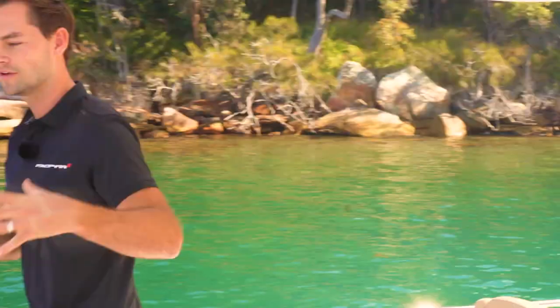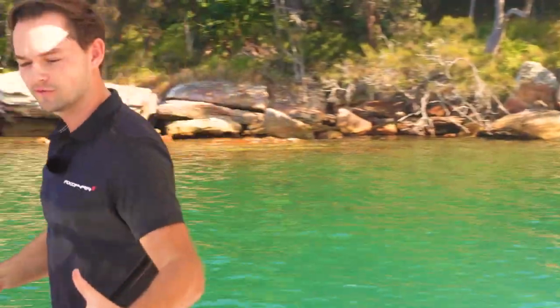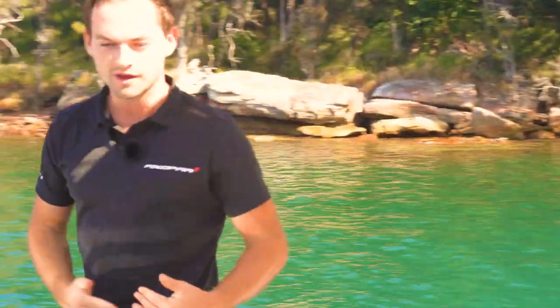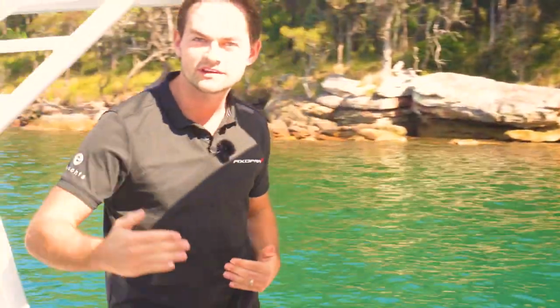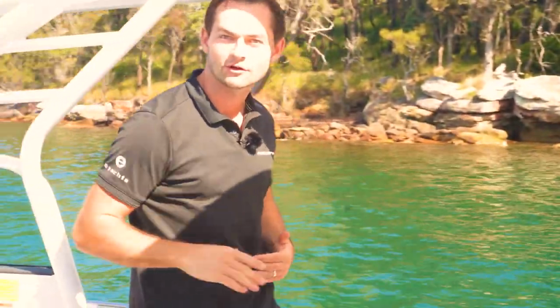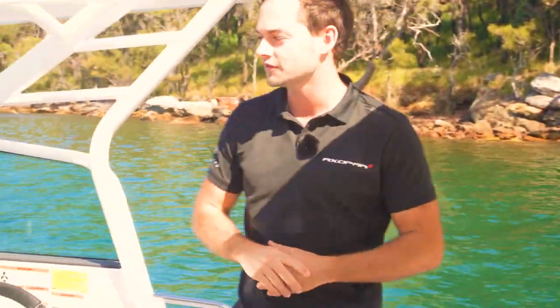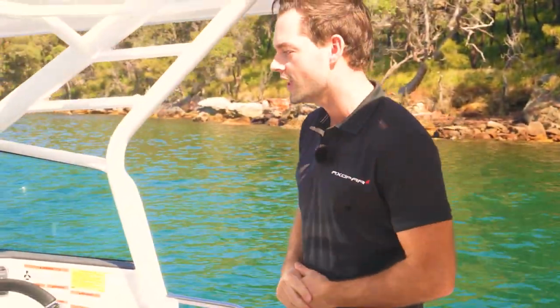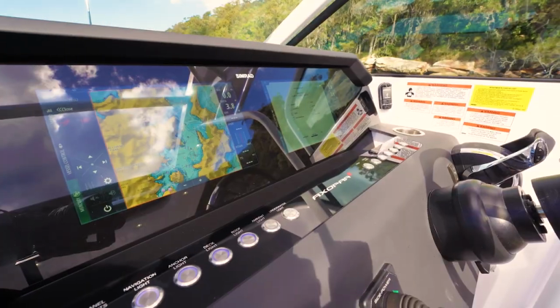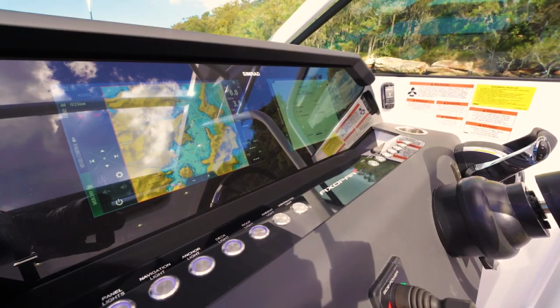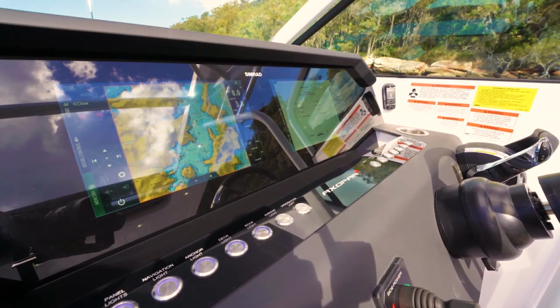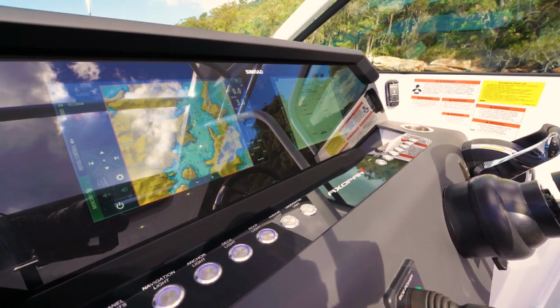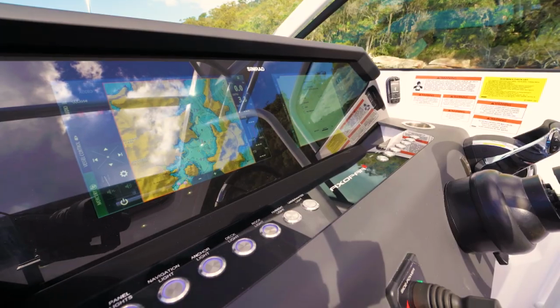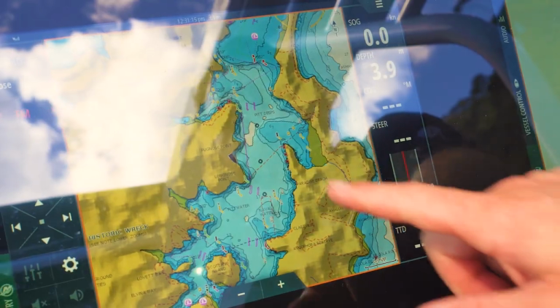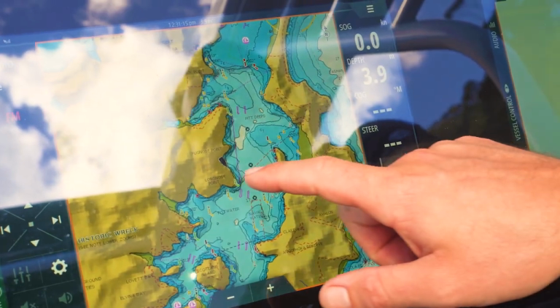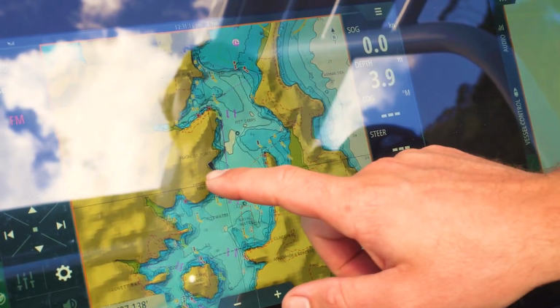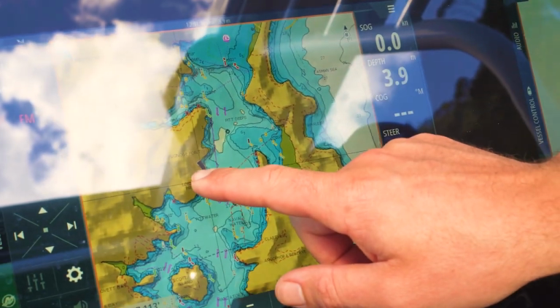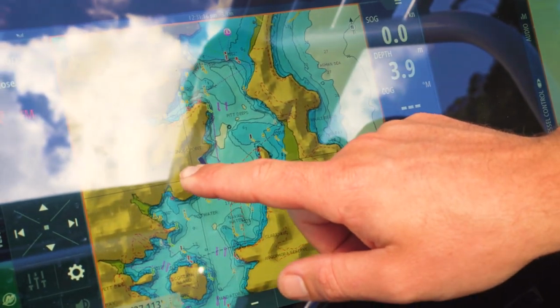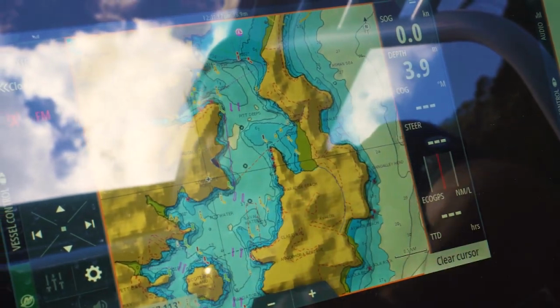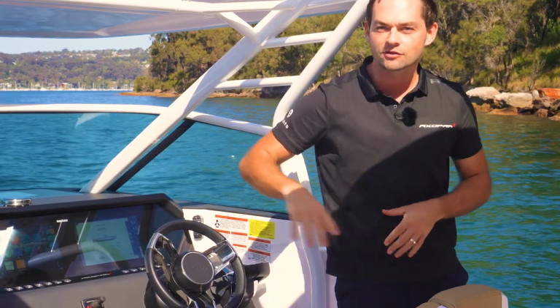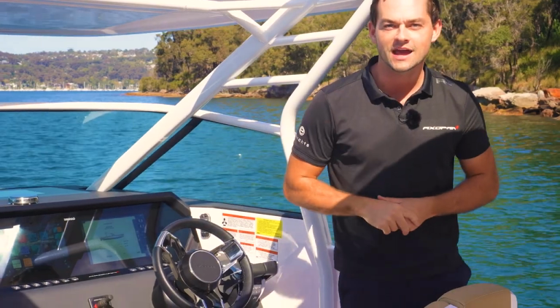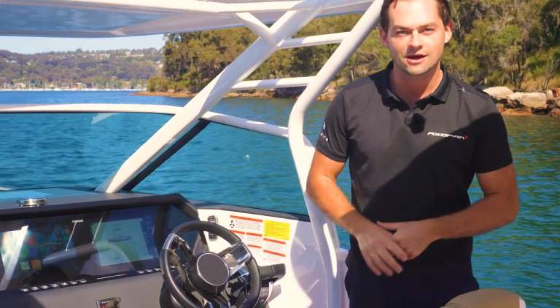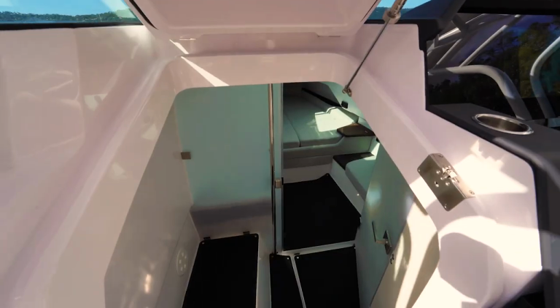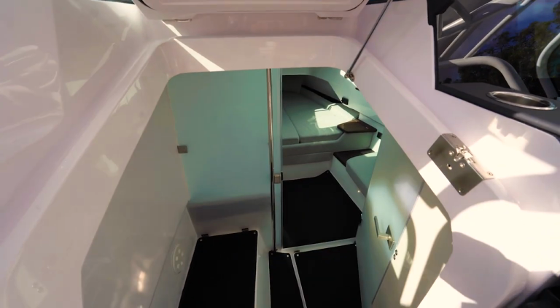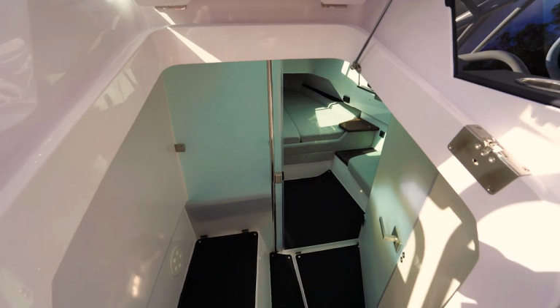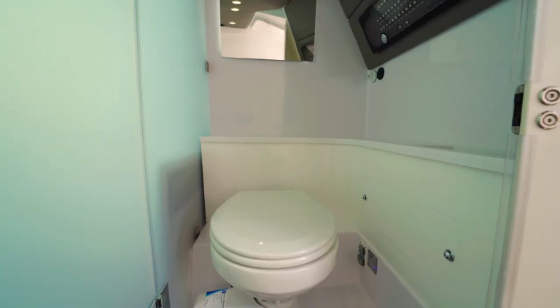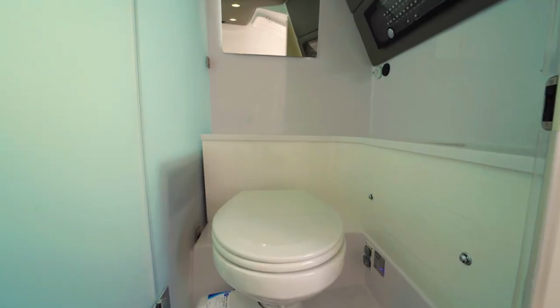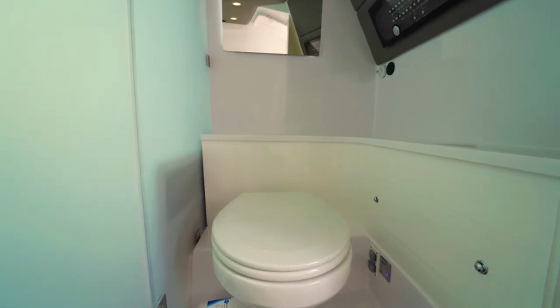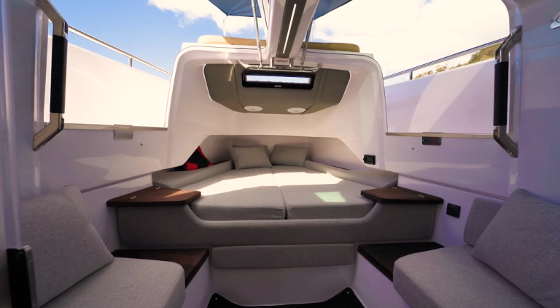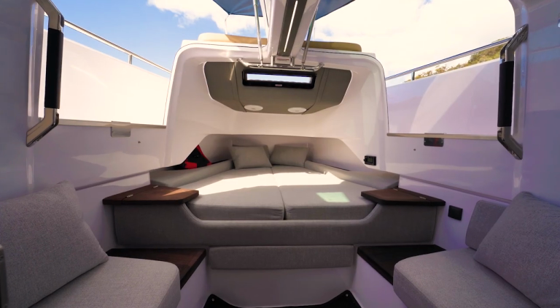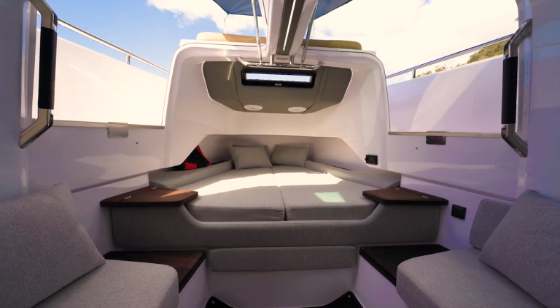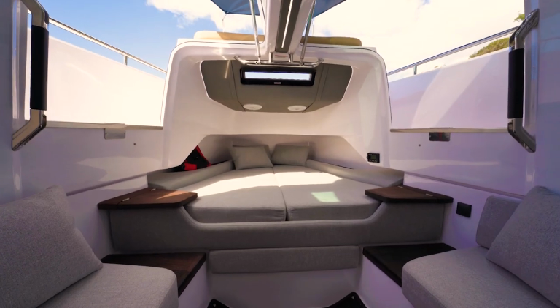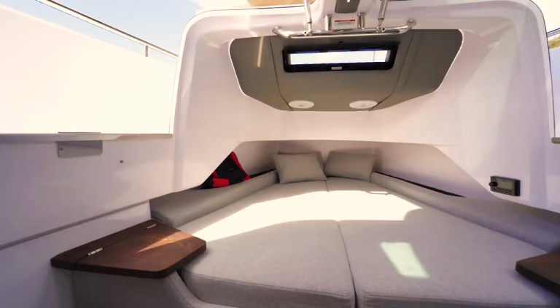Moving further forward we have three seats across the helm station with all the essentials for your navigation and operation of the boat. Access through the dash leads down into the toilet with an enclosed compartment, and the forward cabin with gull wings.